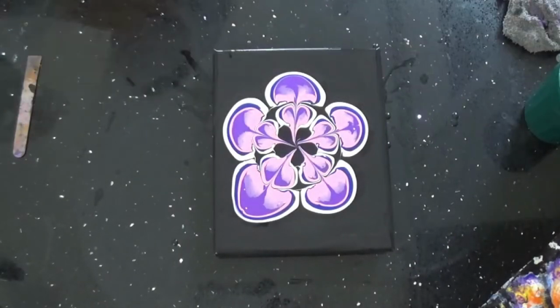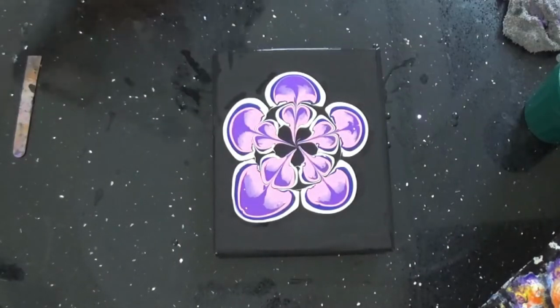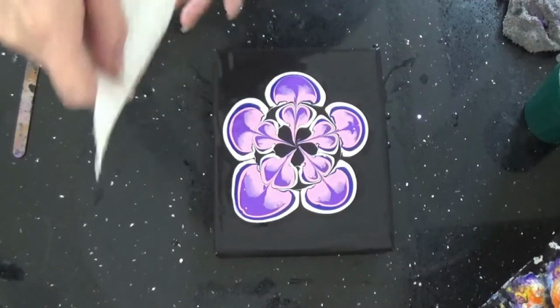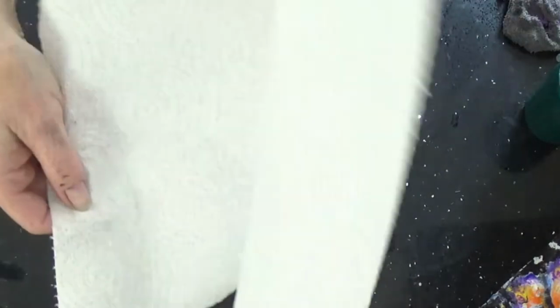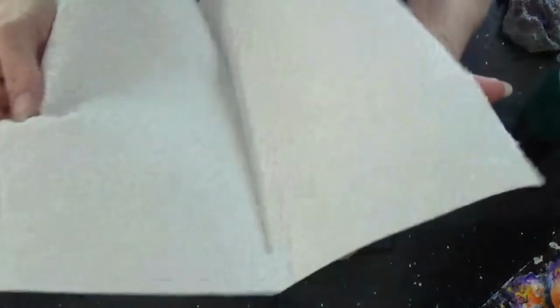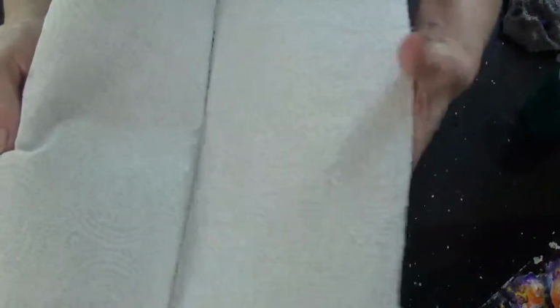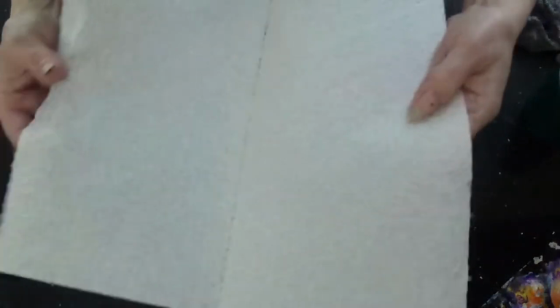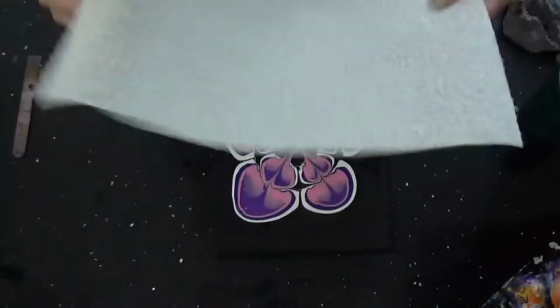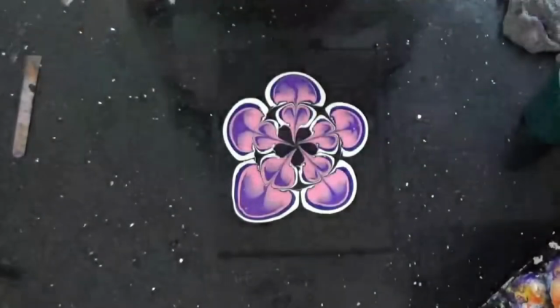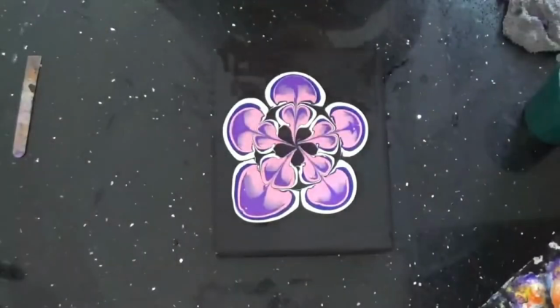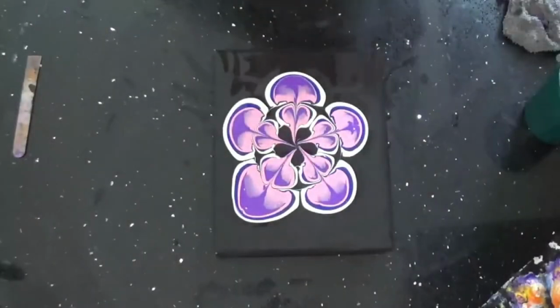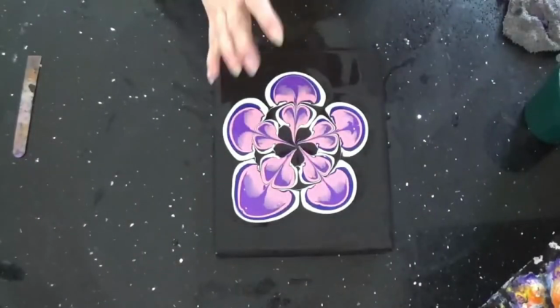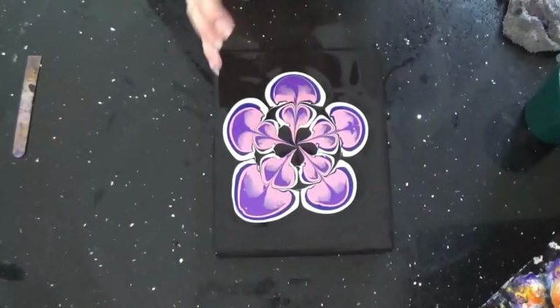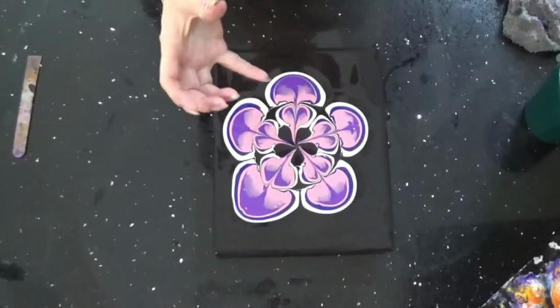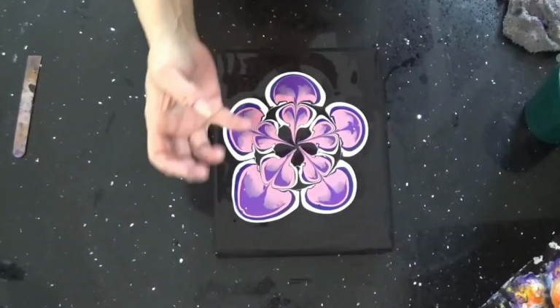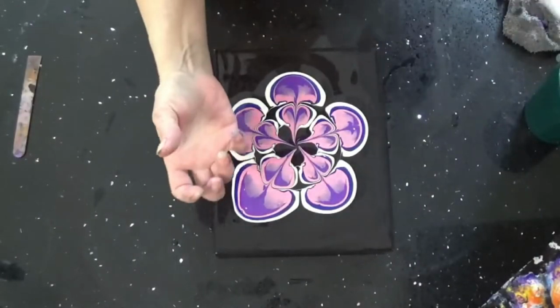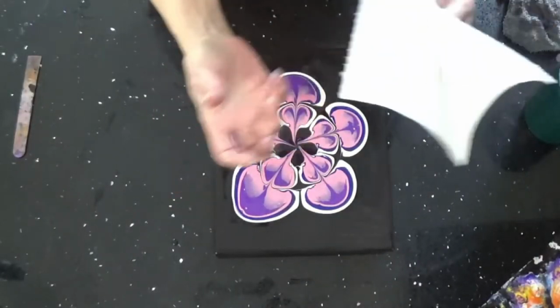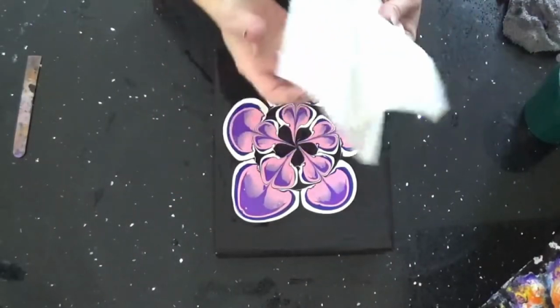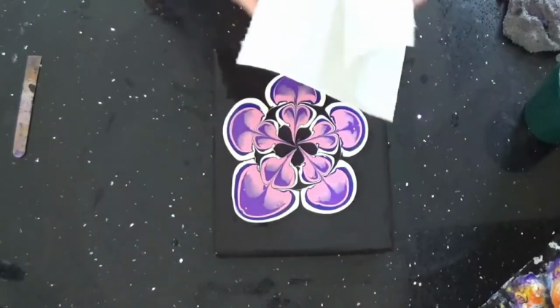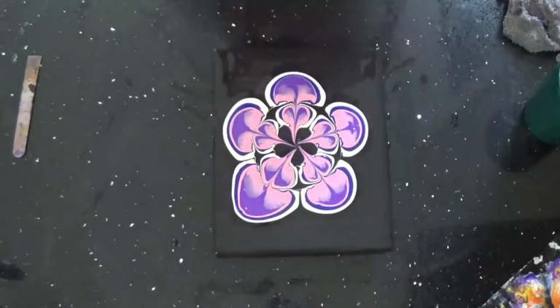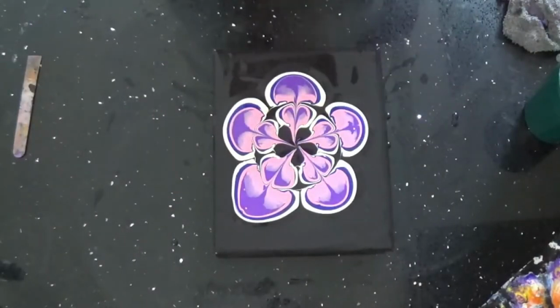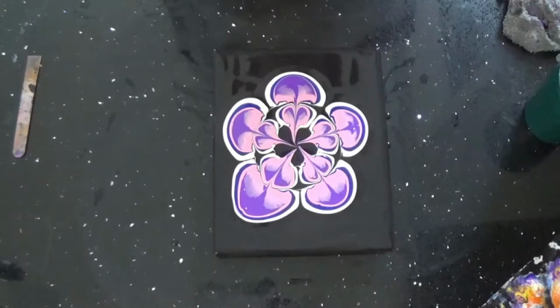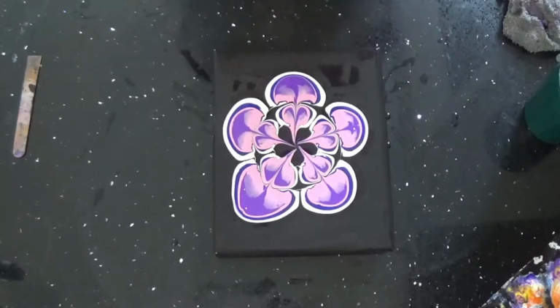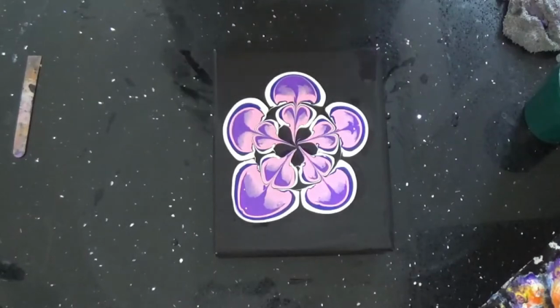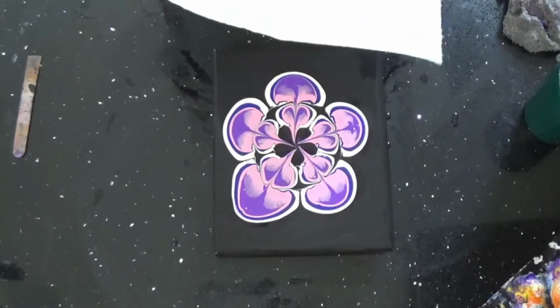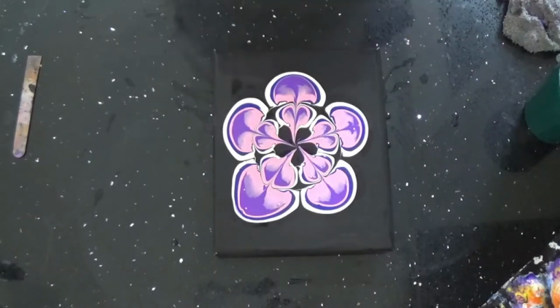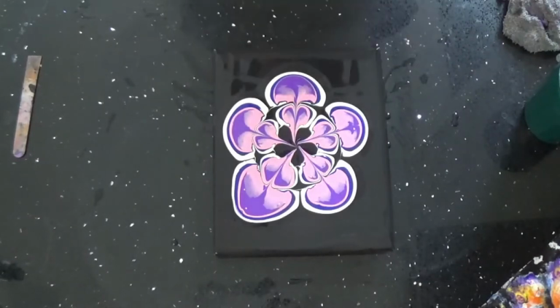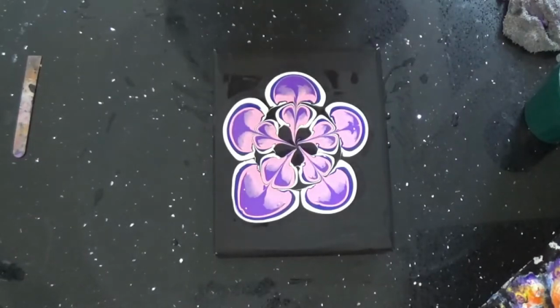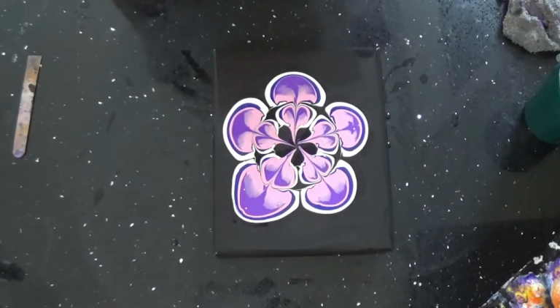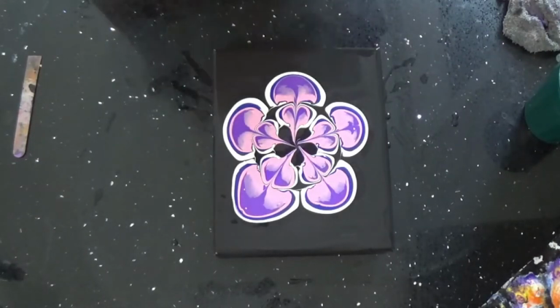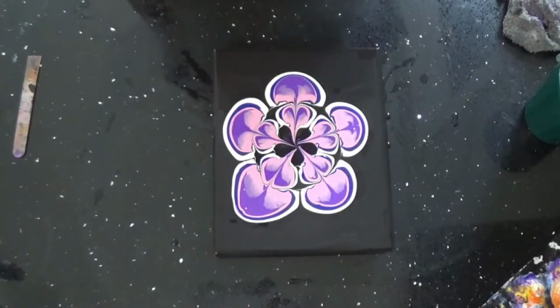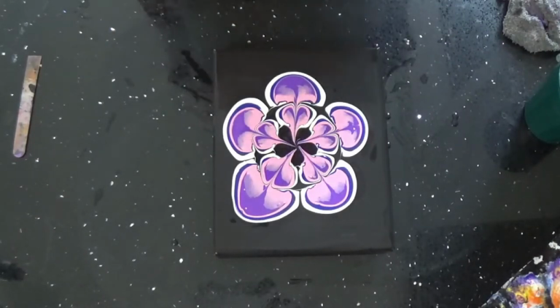I use a dry paper towel. Wet paper towels water your paint down and make it run together too much. I like my colors to stay separate as much as possible.